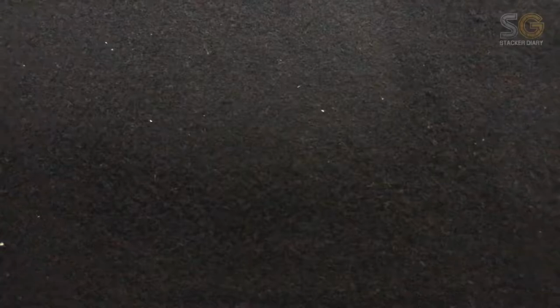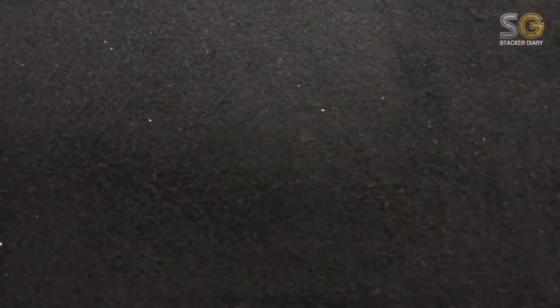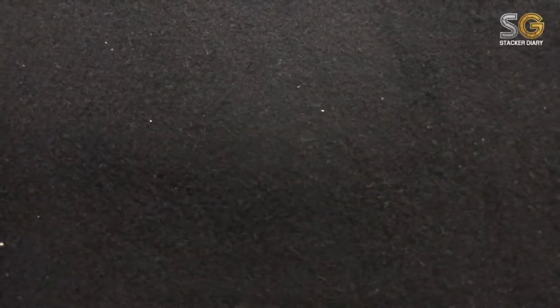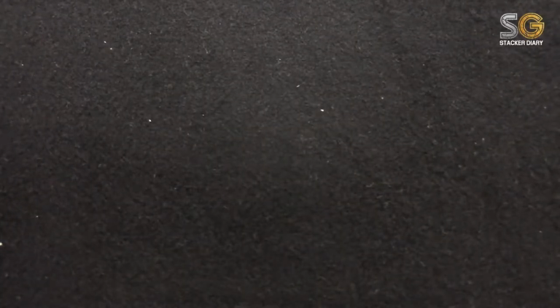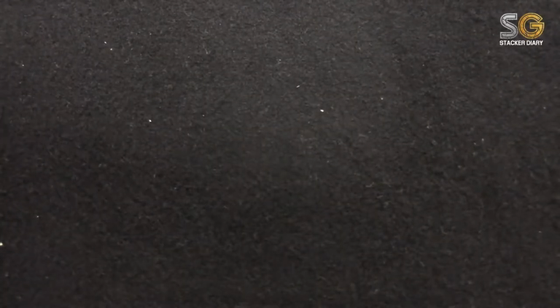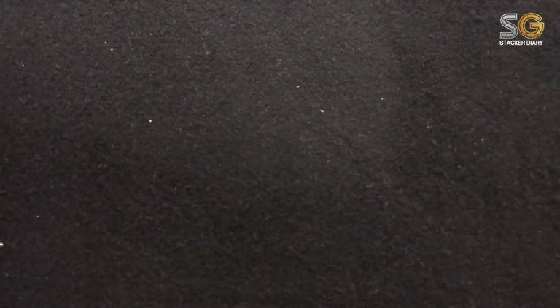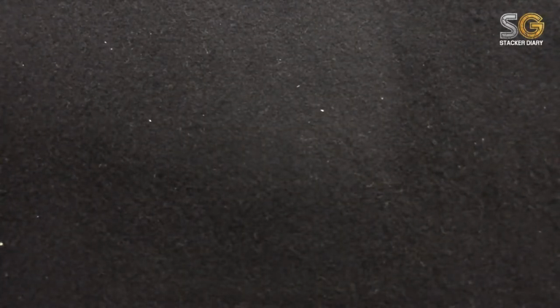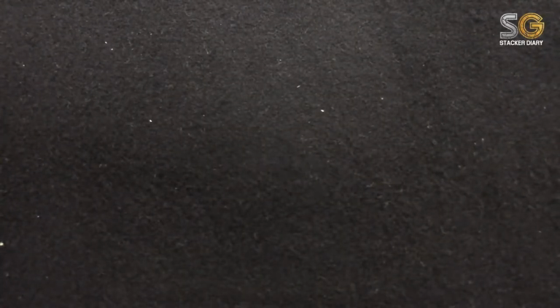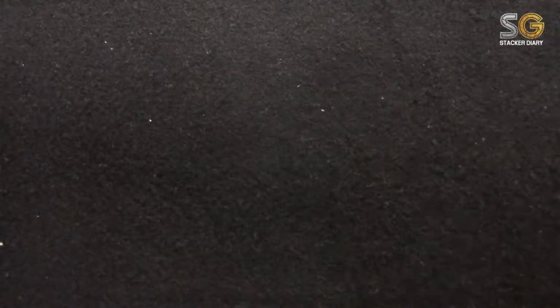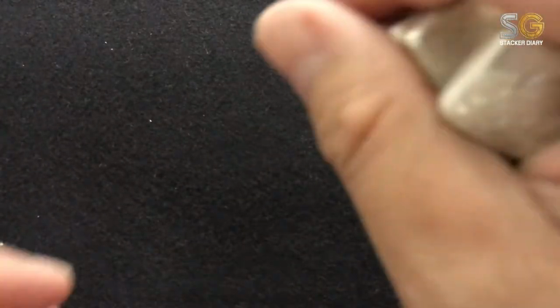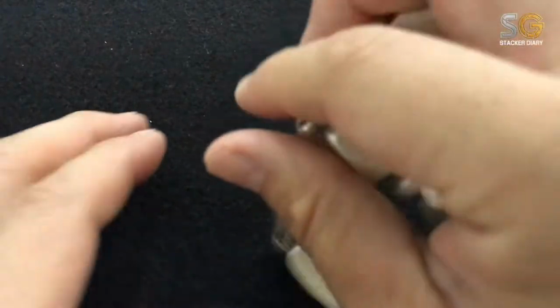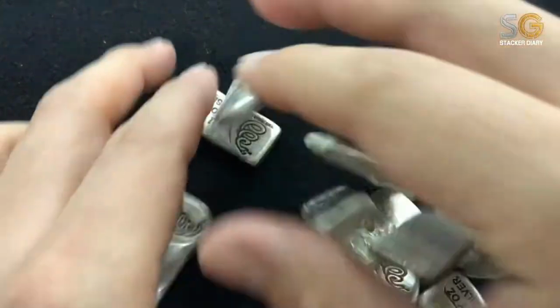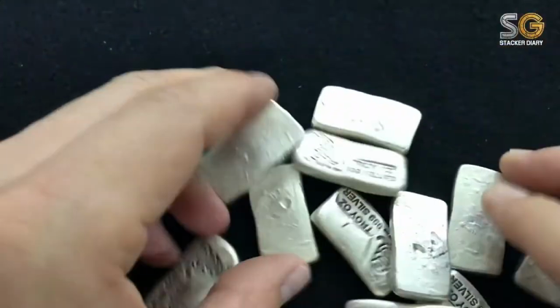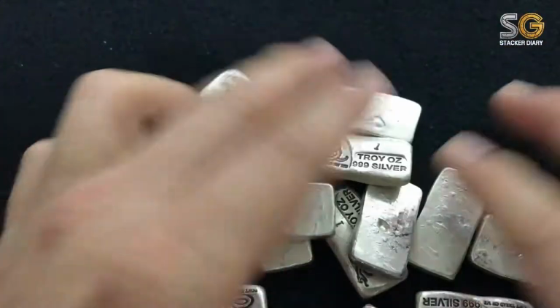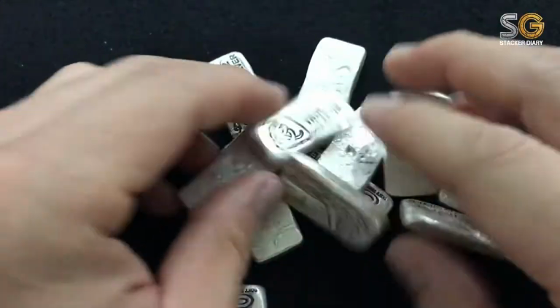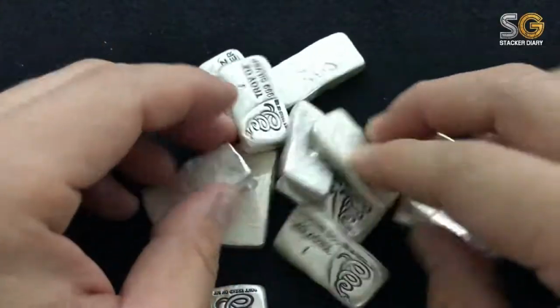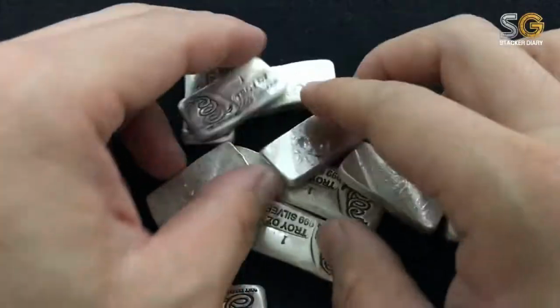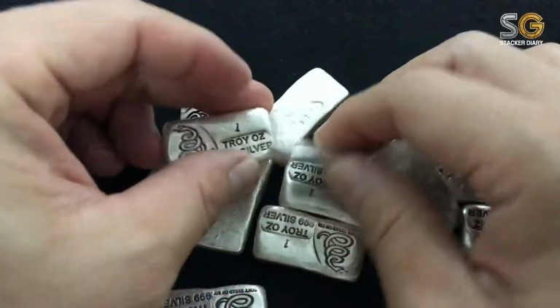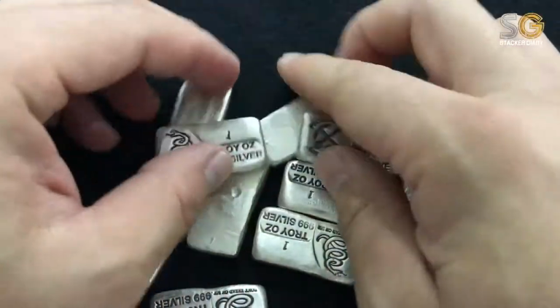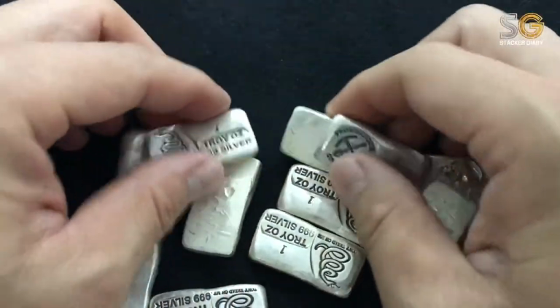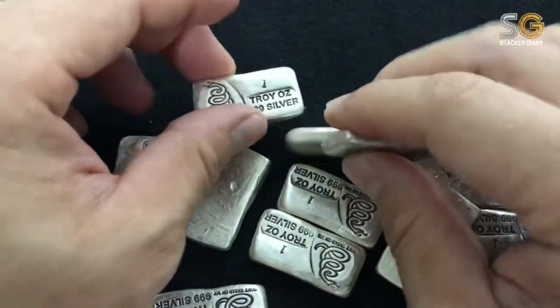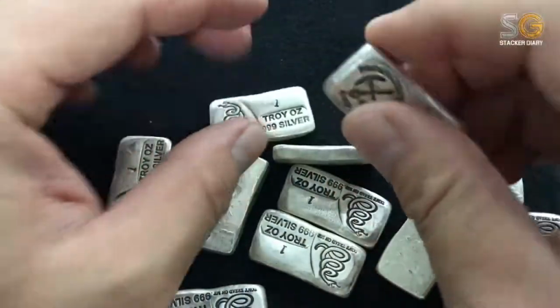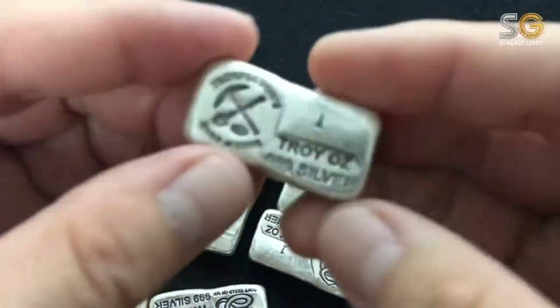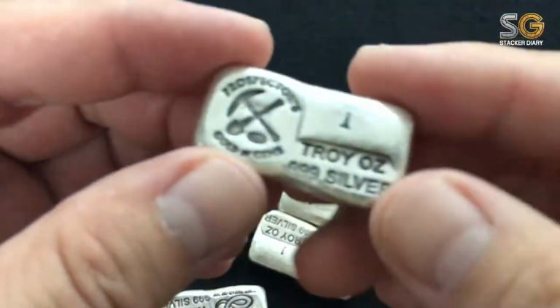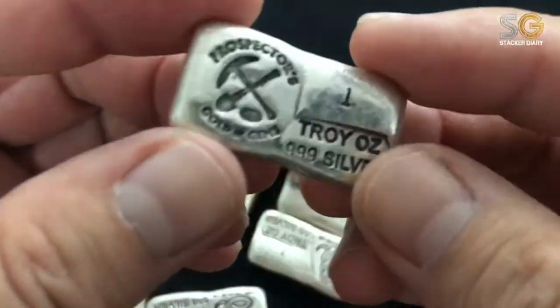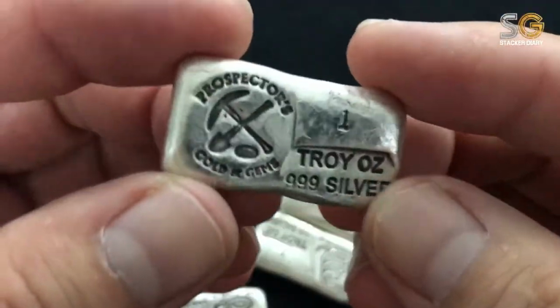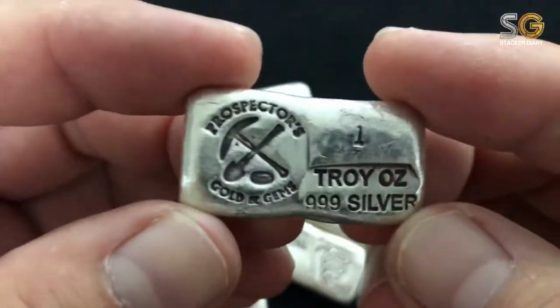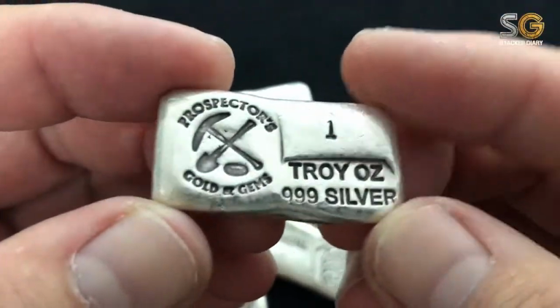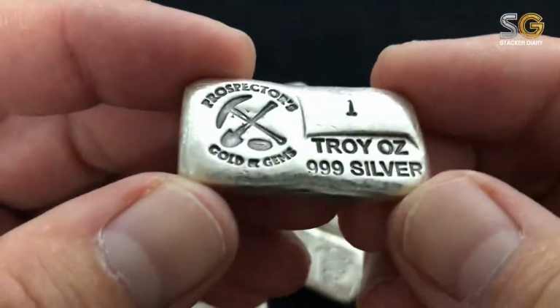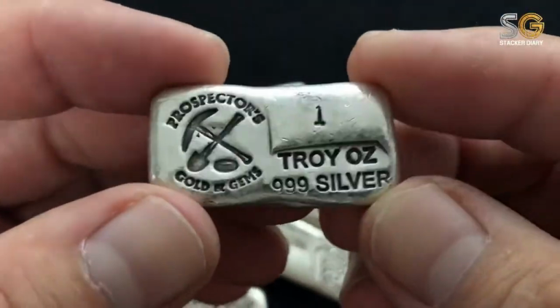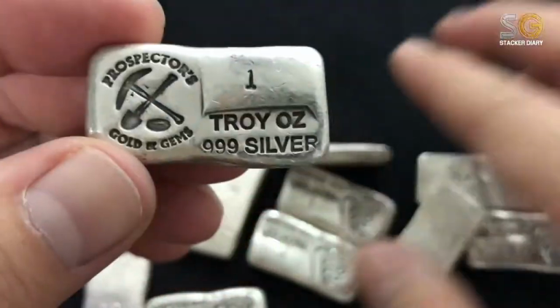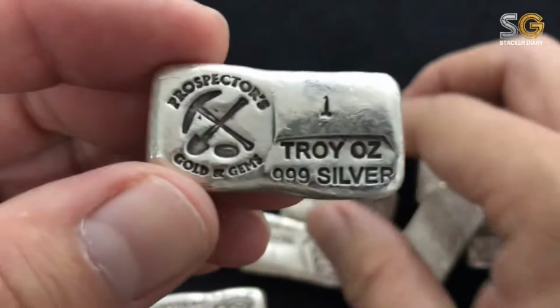Hi all, today will be a very short and sweet video. Today I will bring you the Prospectus Go and Jim's one ounce pour bar.